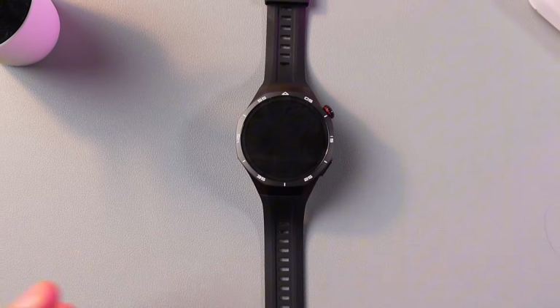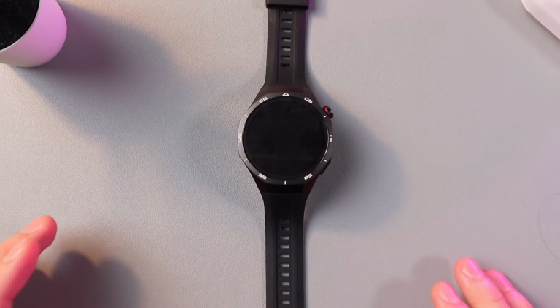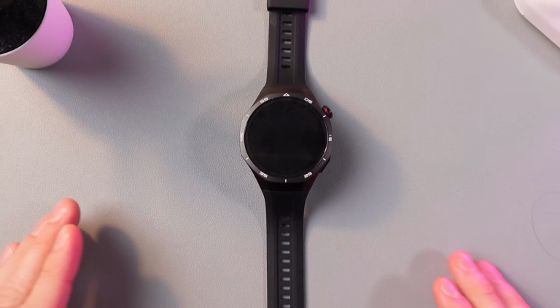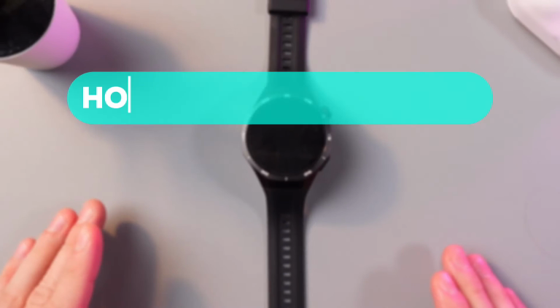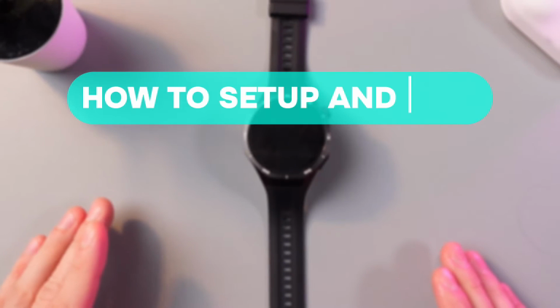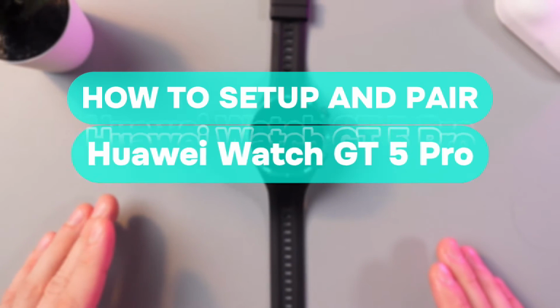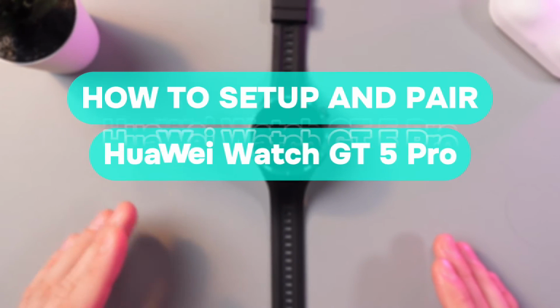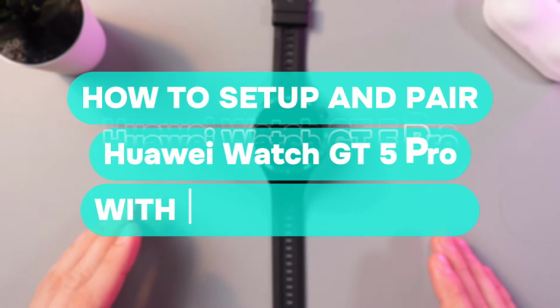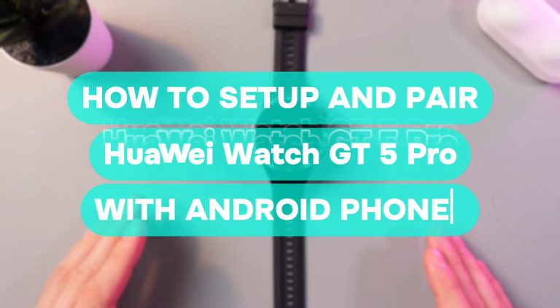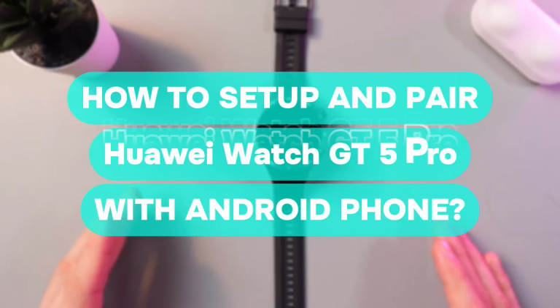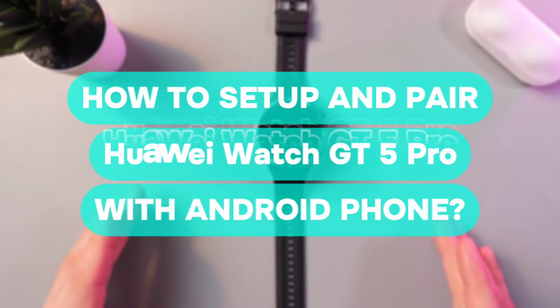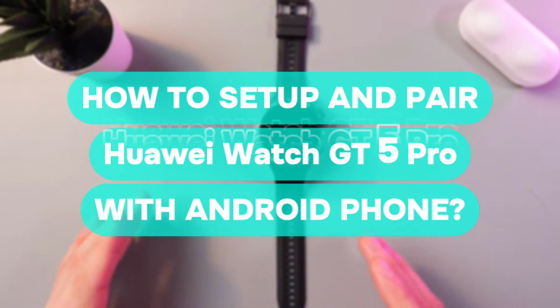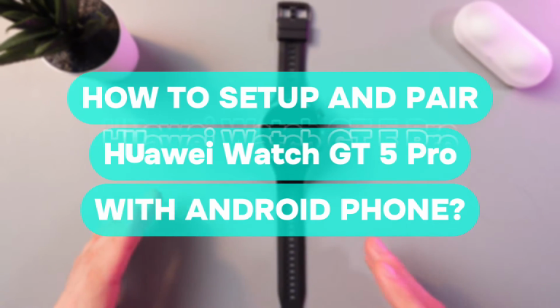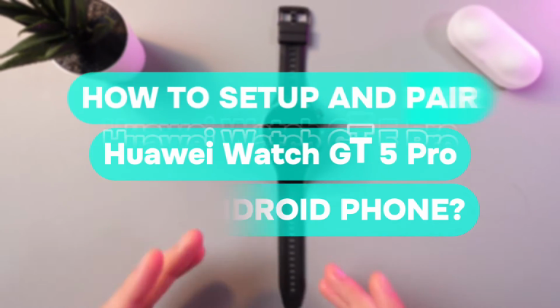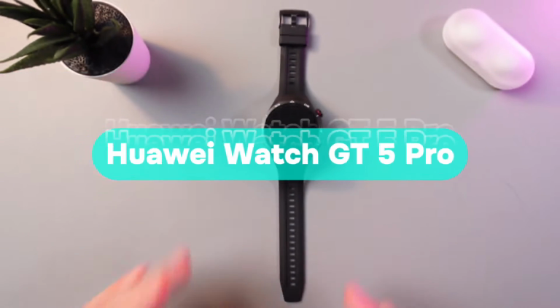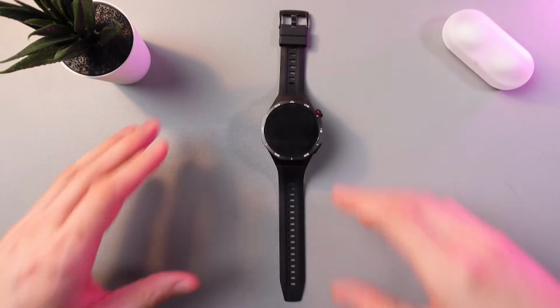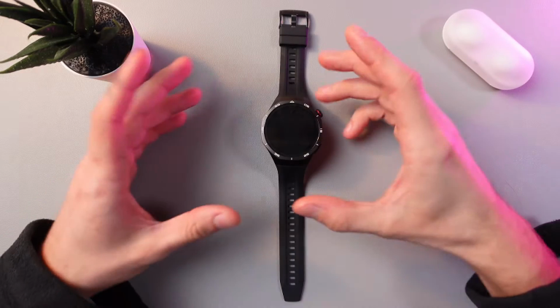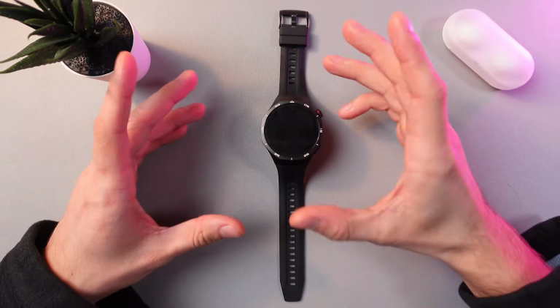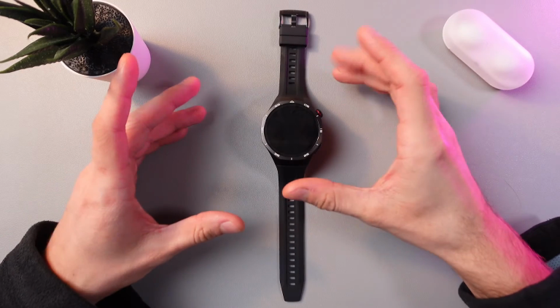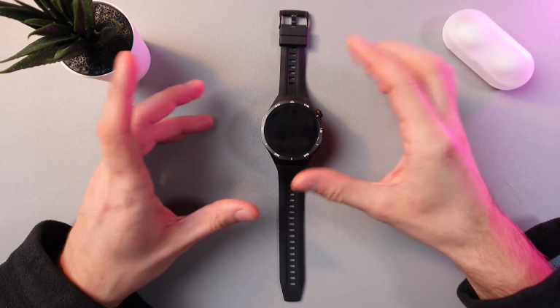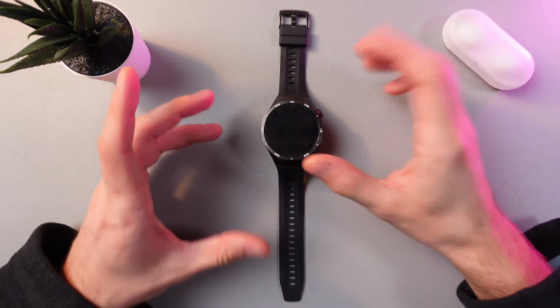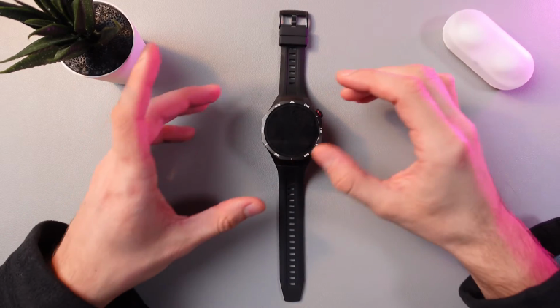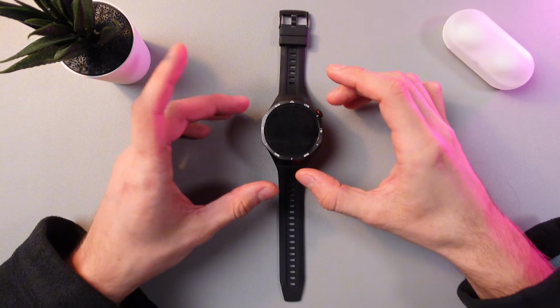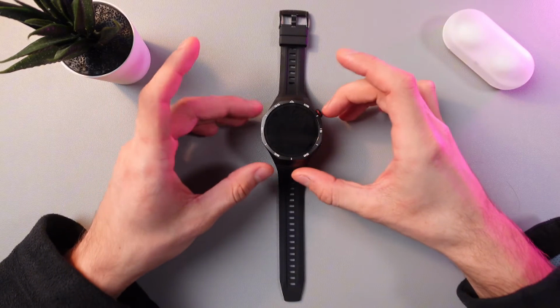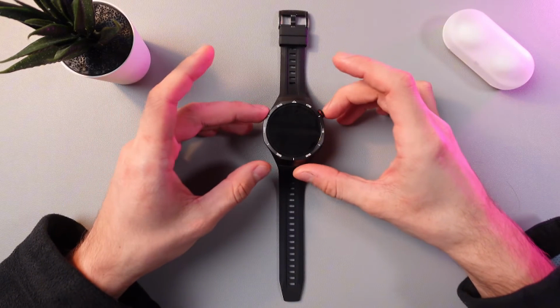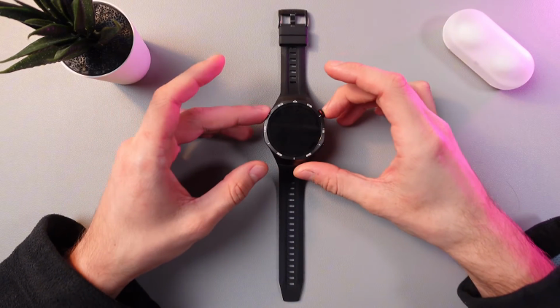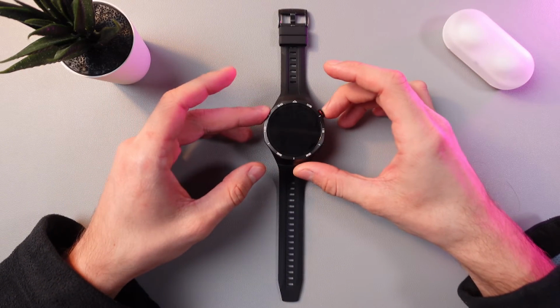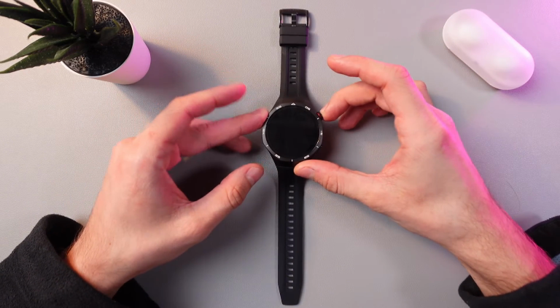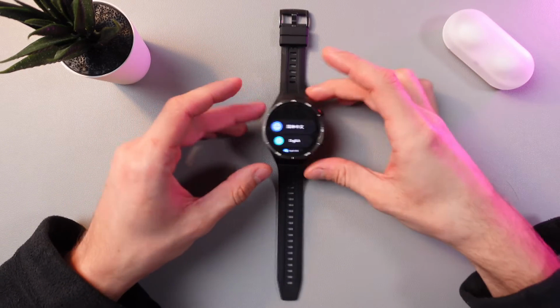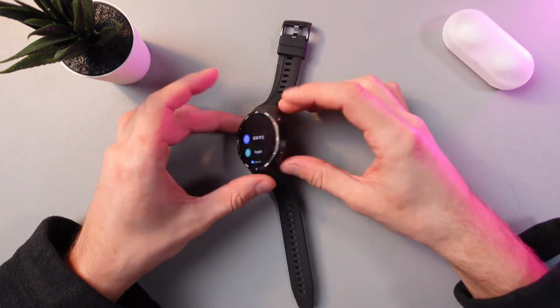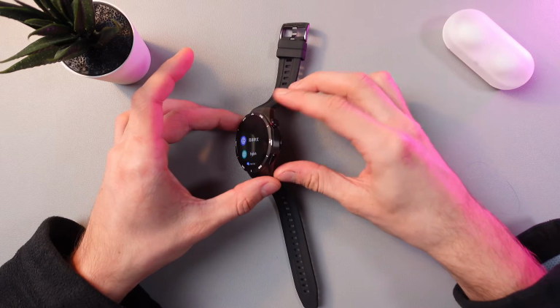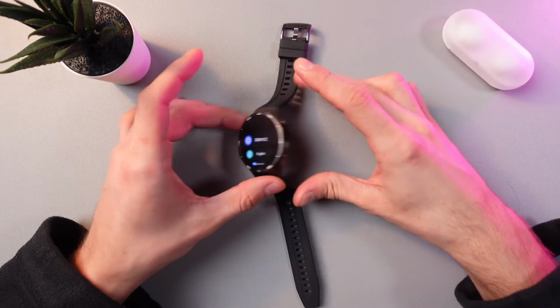Hello everyone, and today I'll show you how to set up and connect your Huawei Watch GT5 Pro to an Android phone. So first of all, let's turn on the watch. To do that, simply press the Crown button at the bottom of your watch right here.